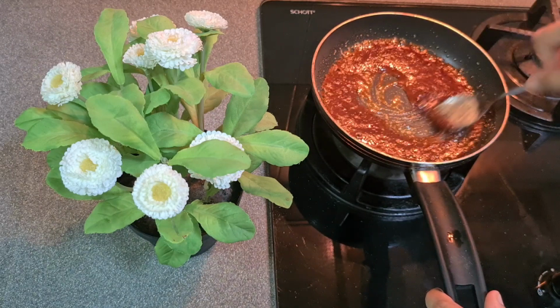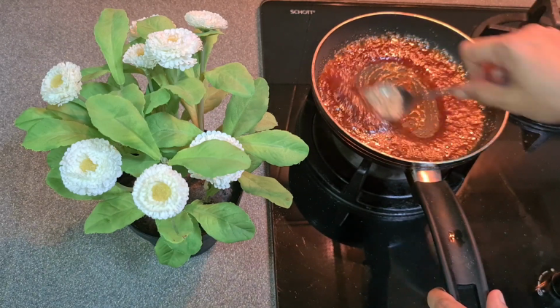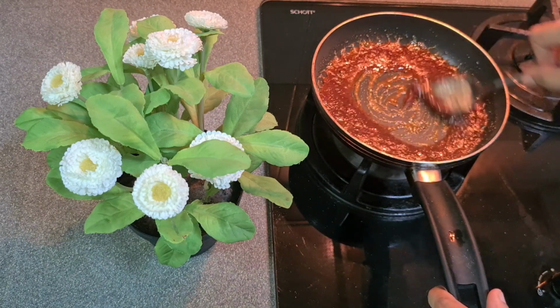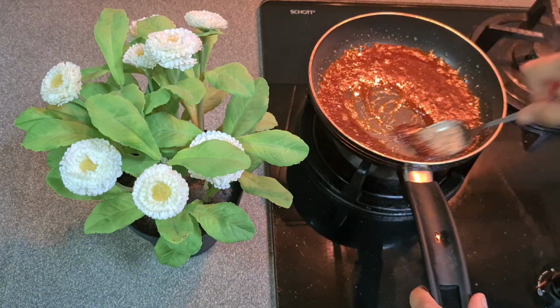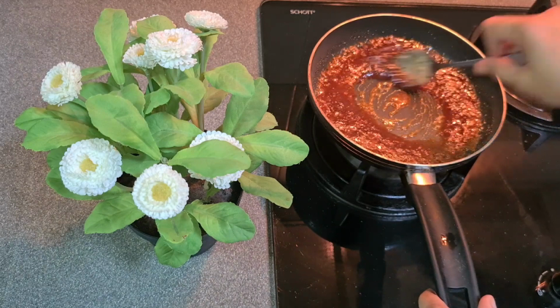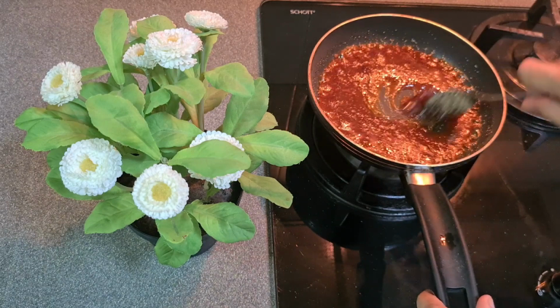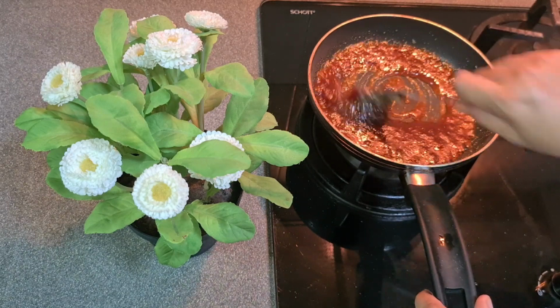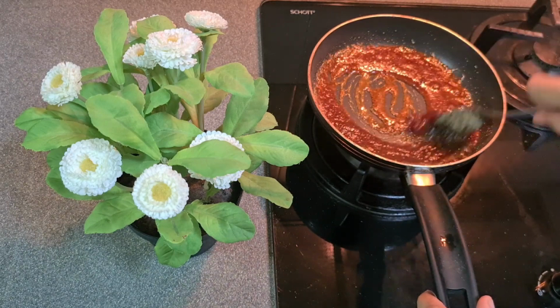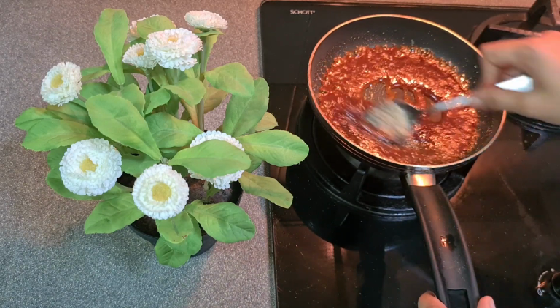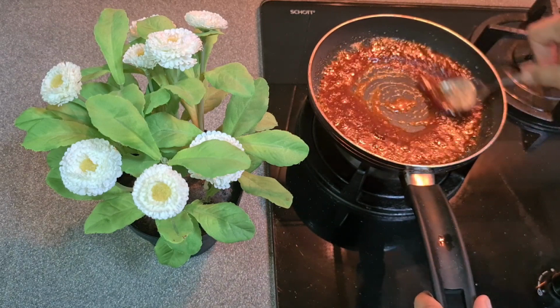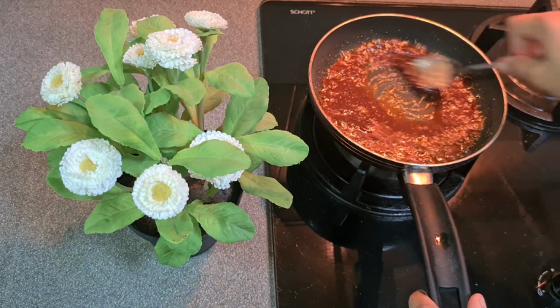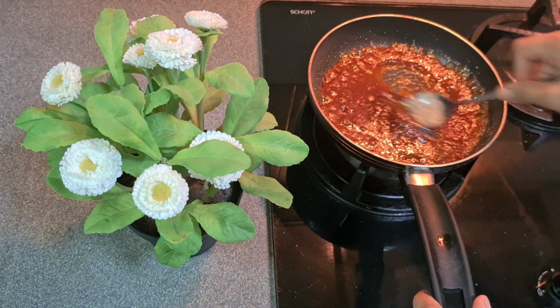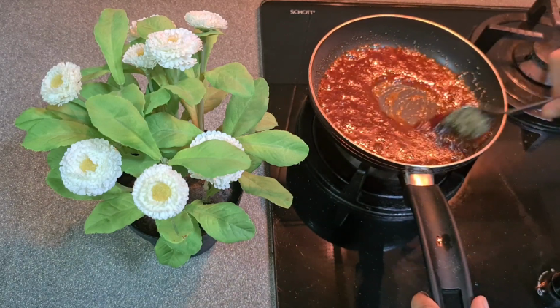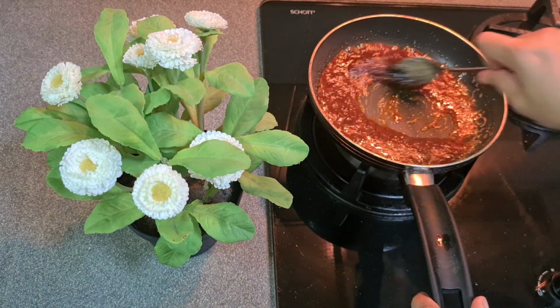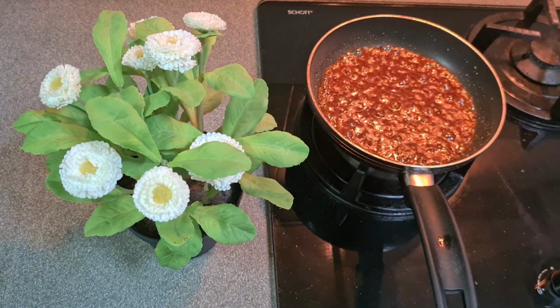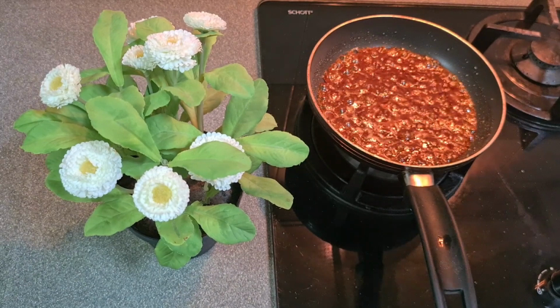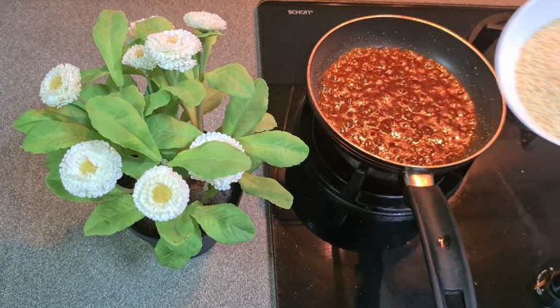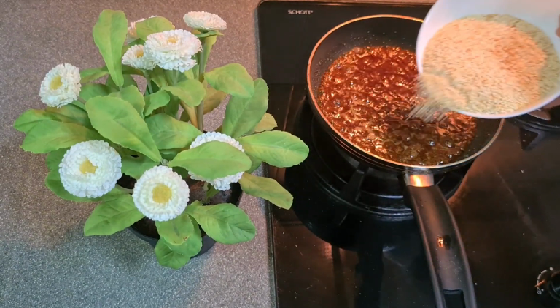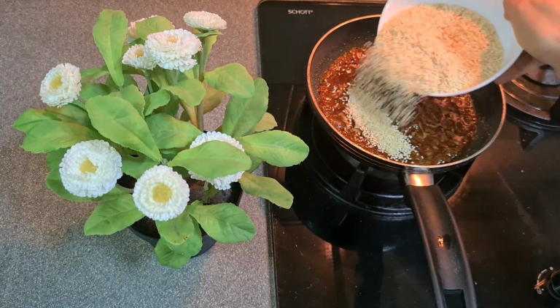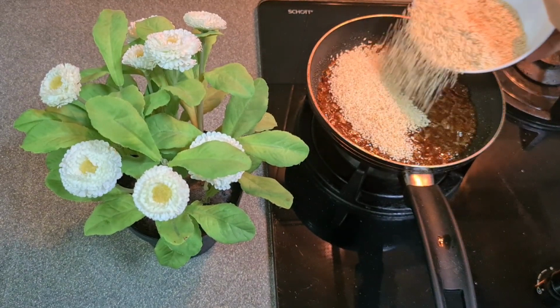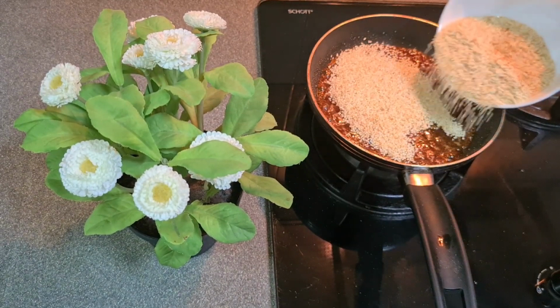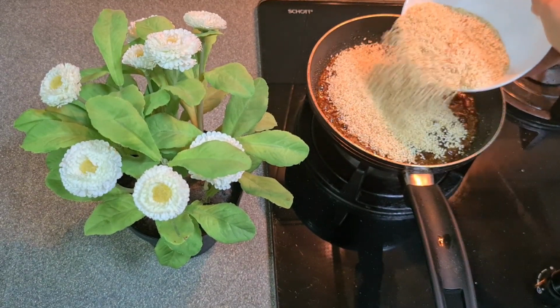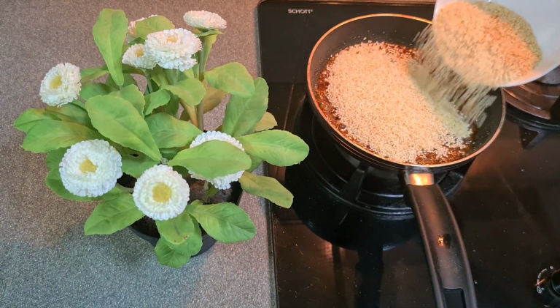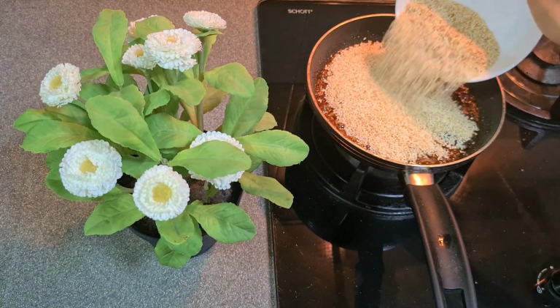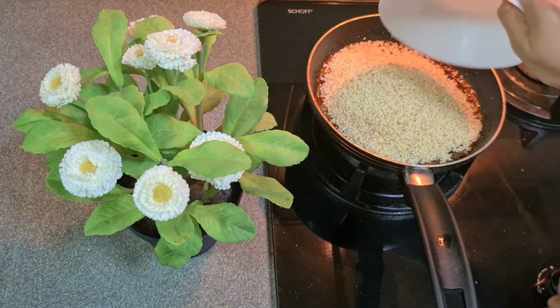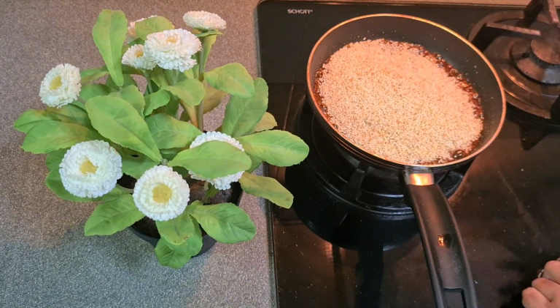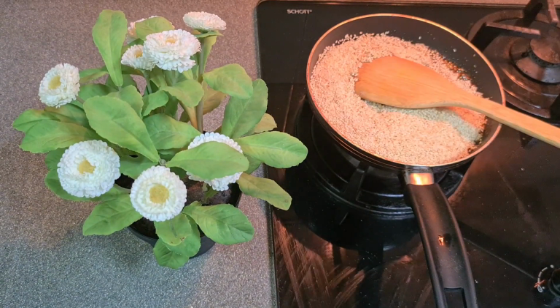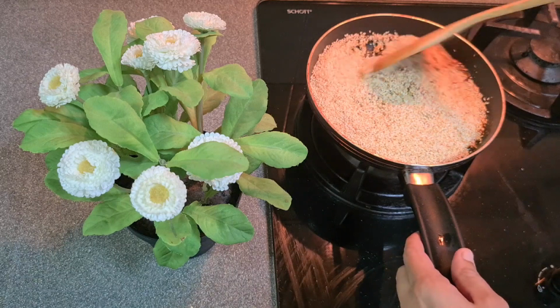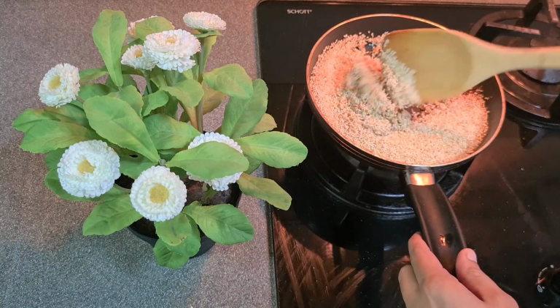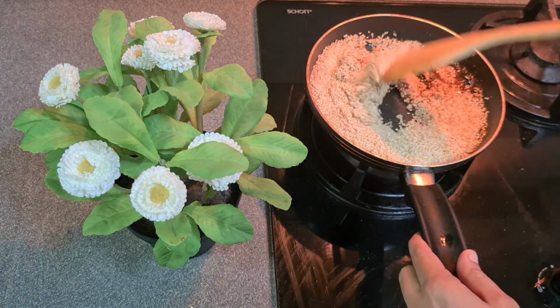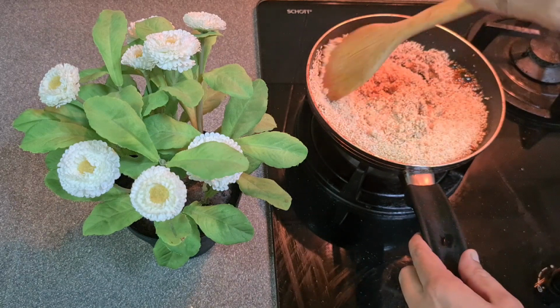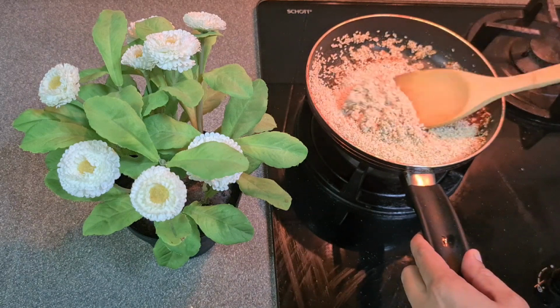We'll put the dowels in the pan and put the lid on it. We will make and mix it in the oven.